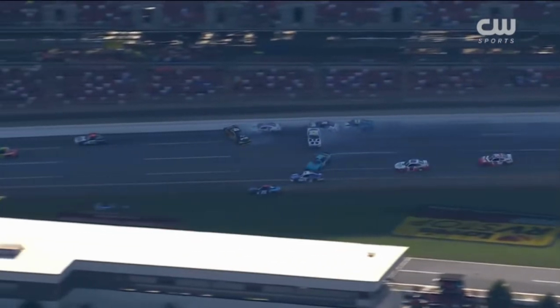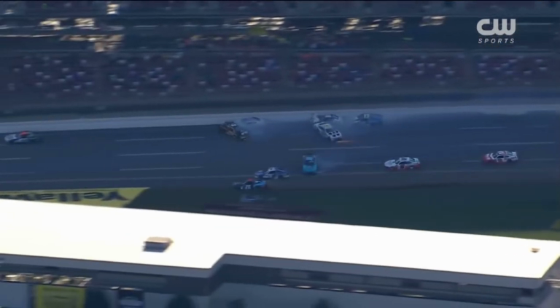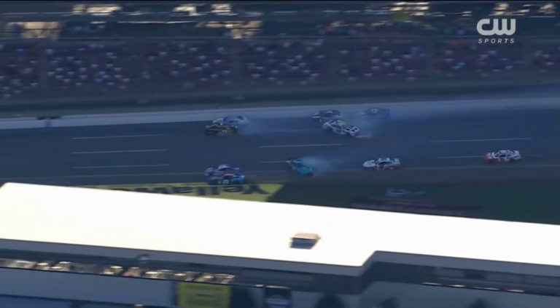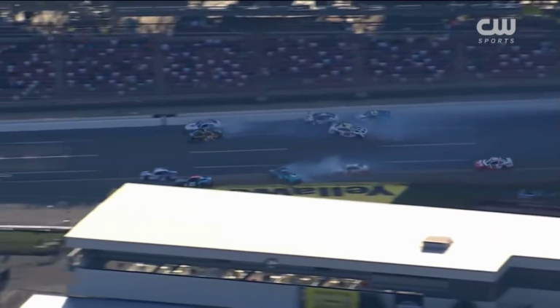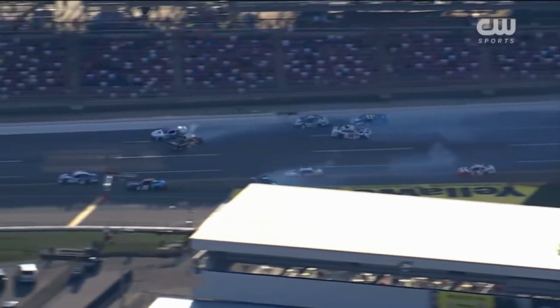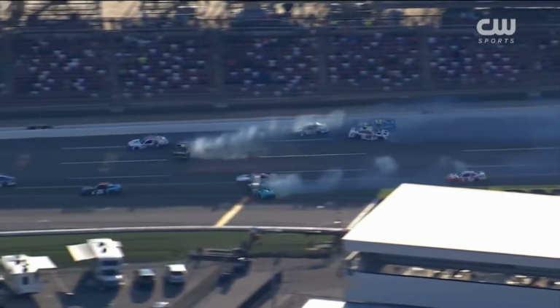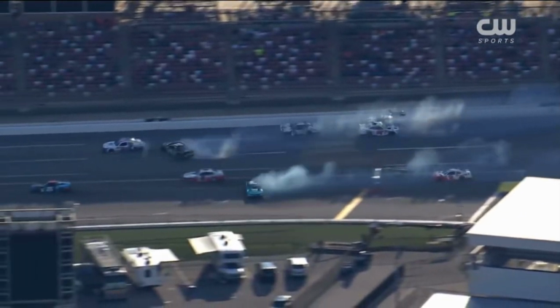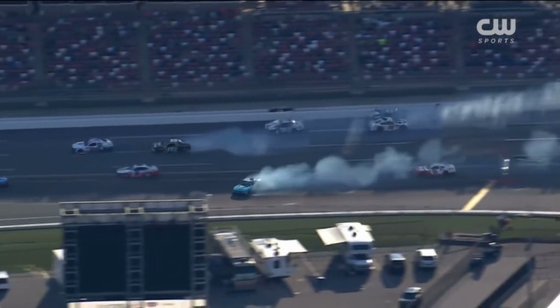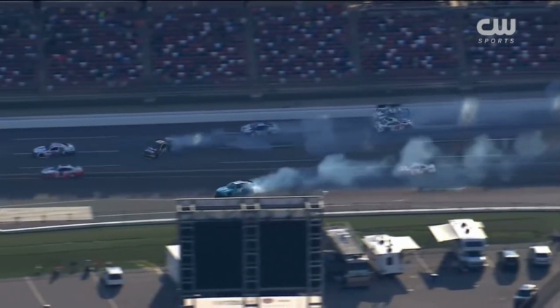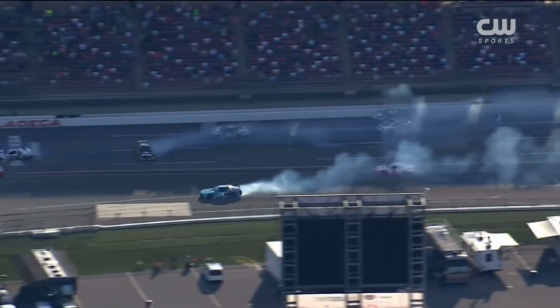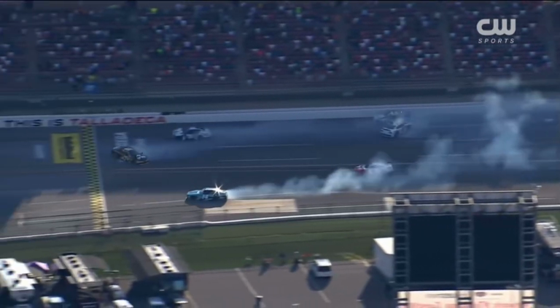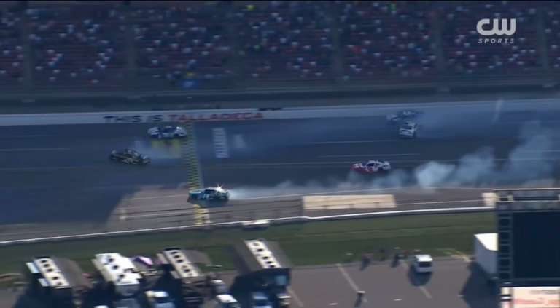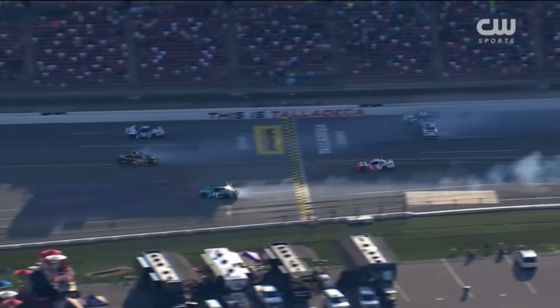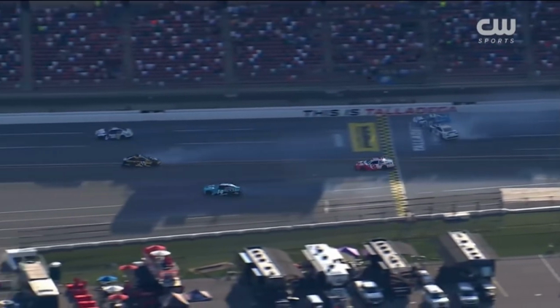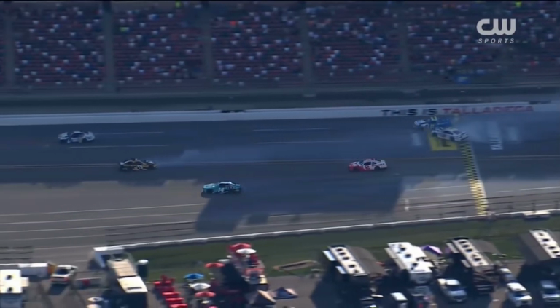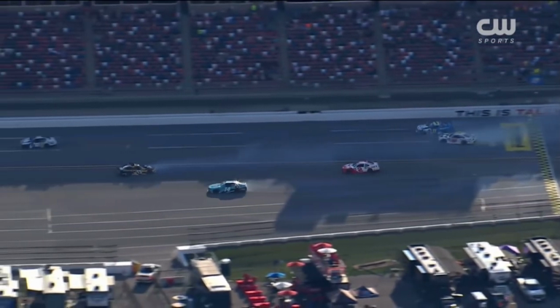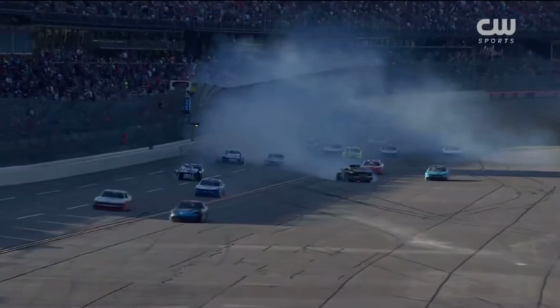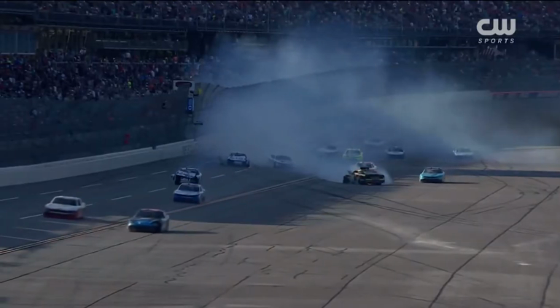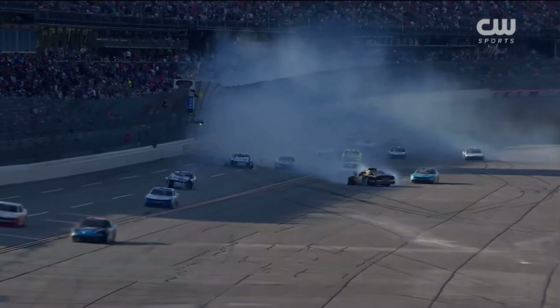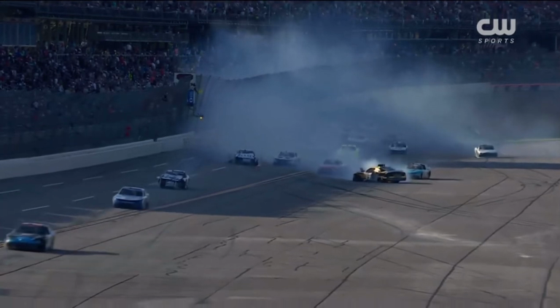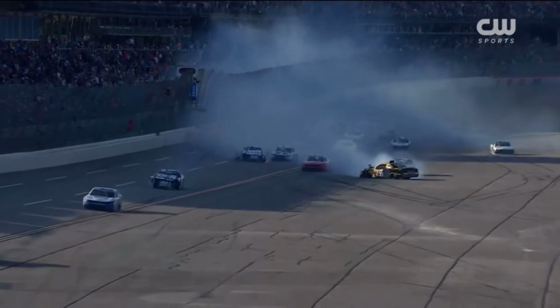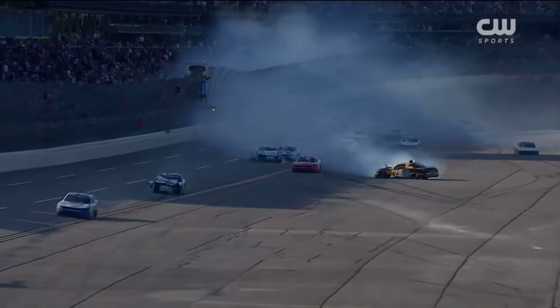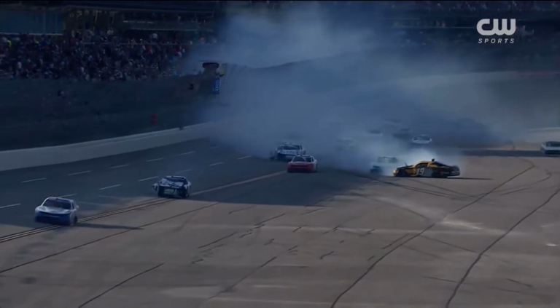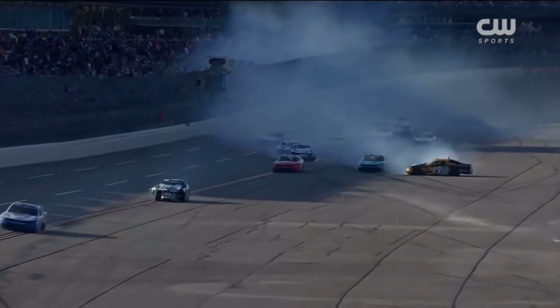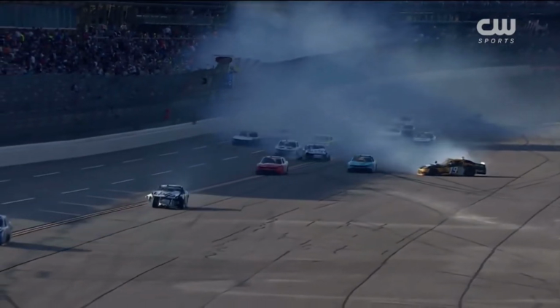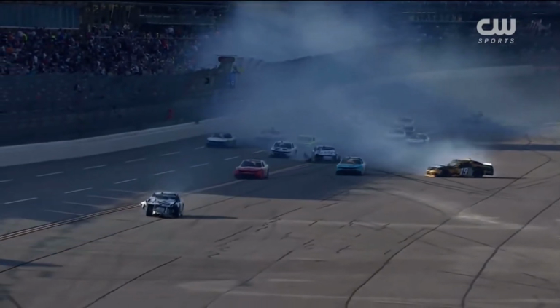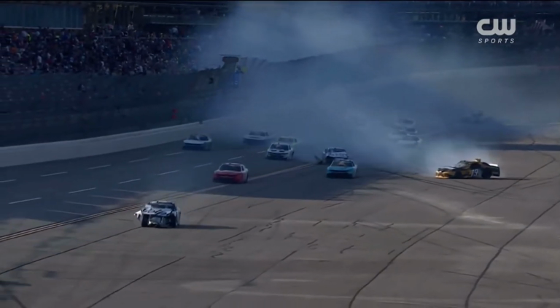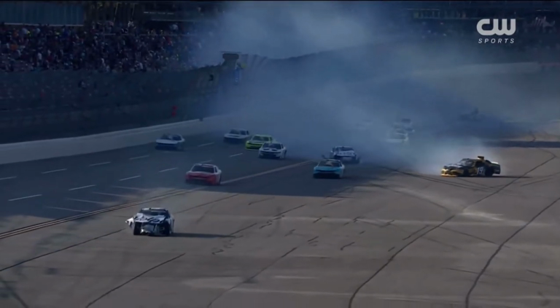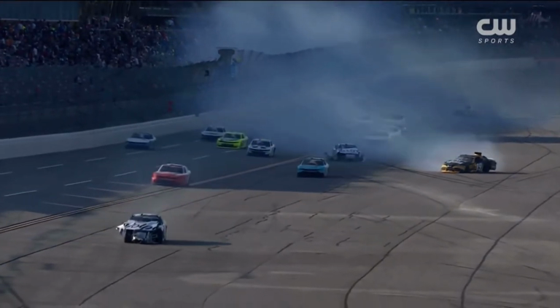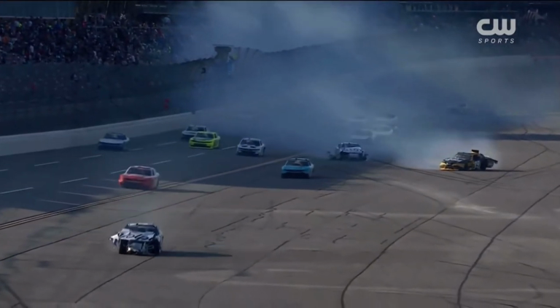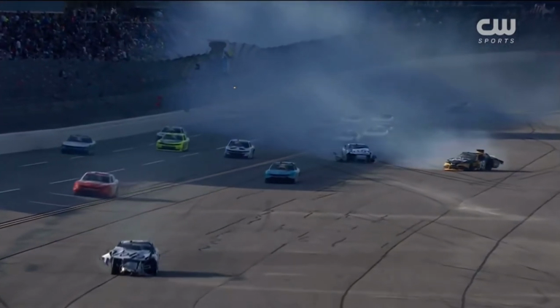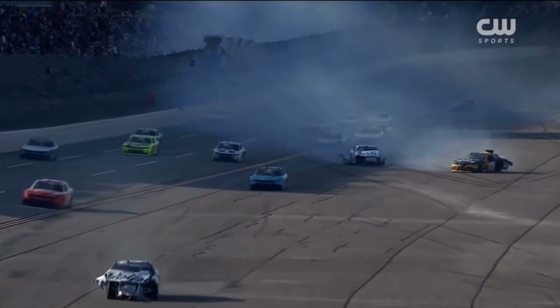The 97 of Shane Van Gisbergen is involved, as well as the 19 of Taylor Gray. Big damage to the front of this car coming at us.